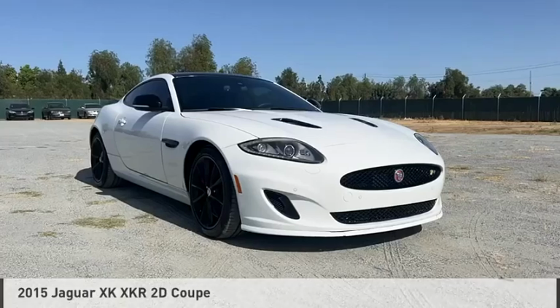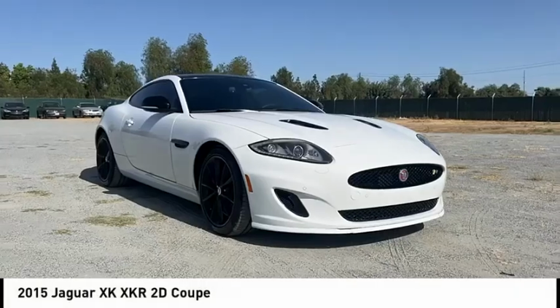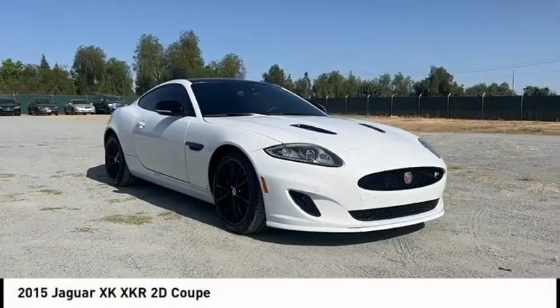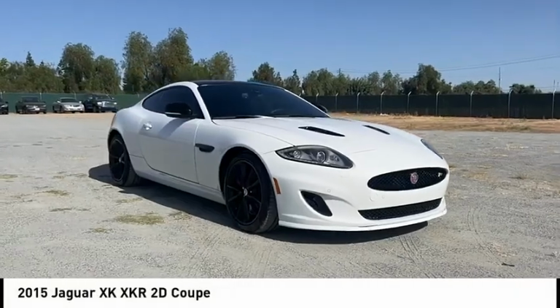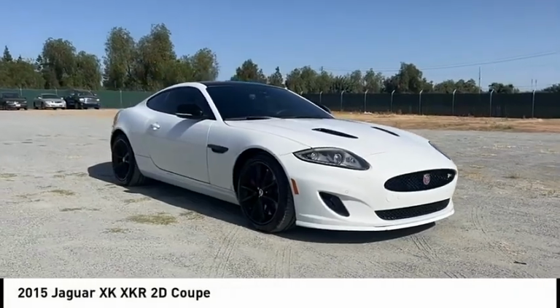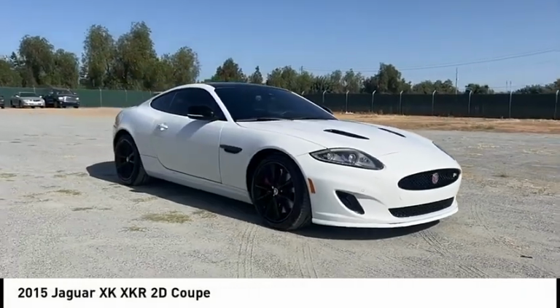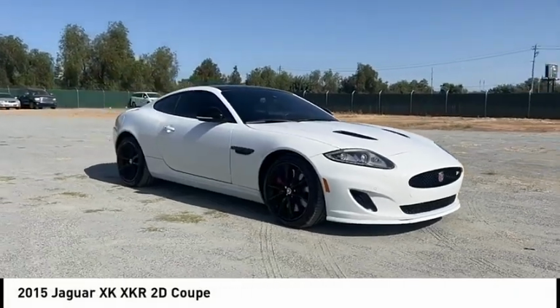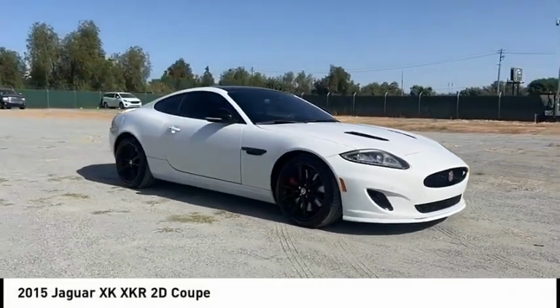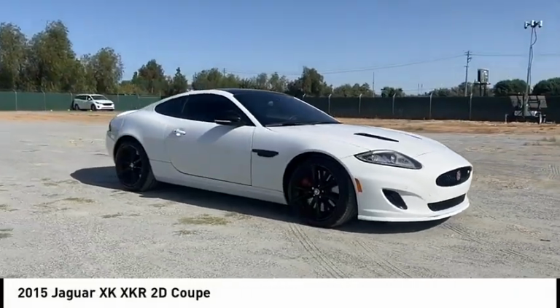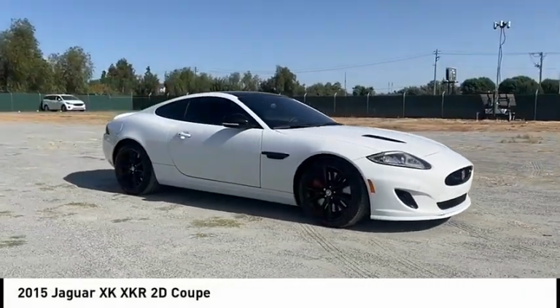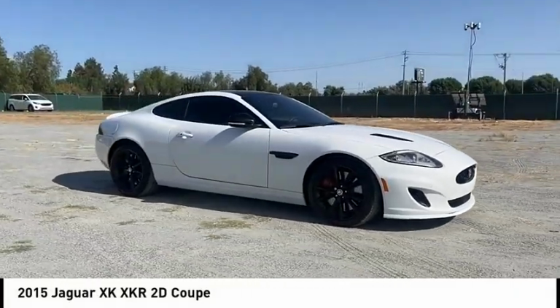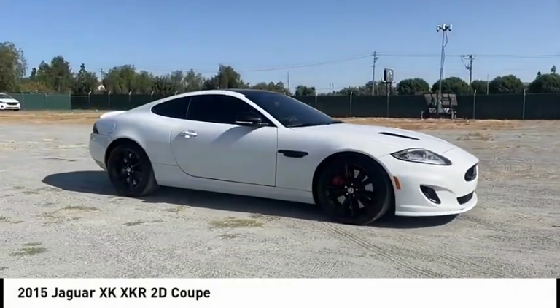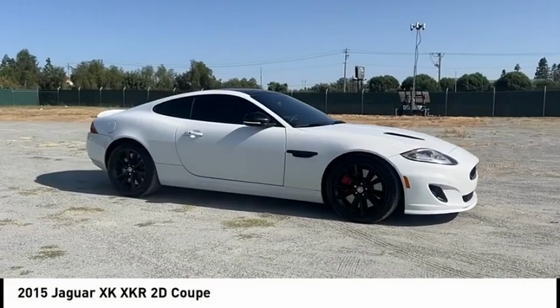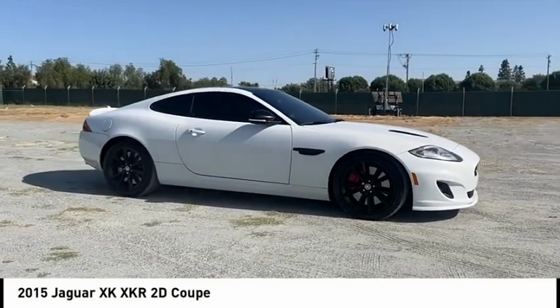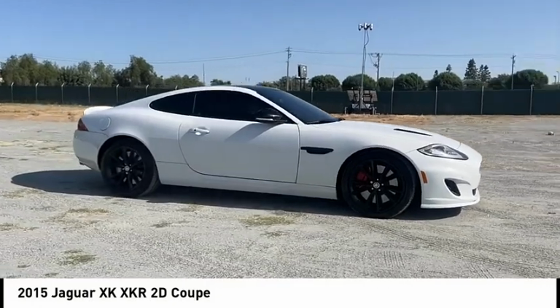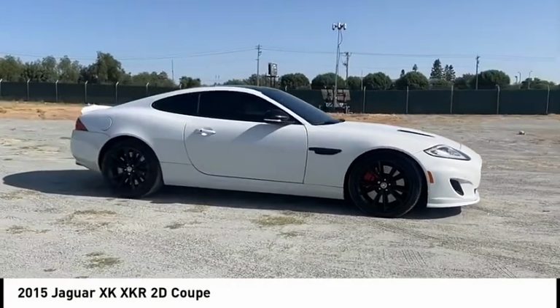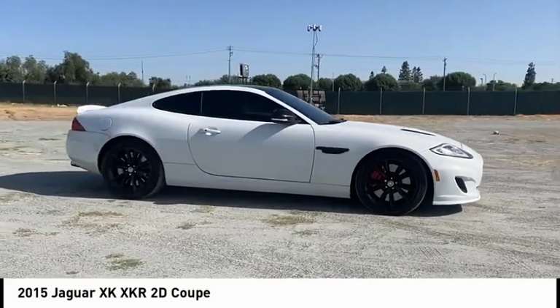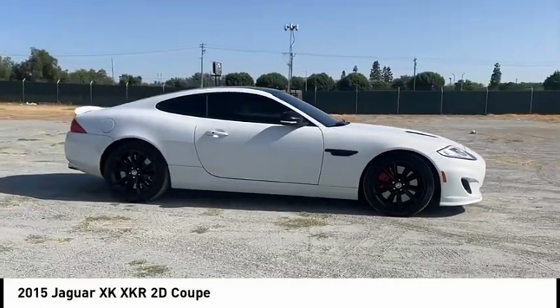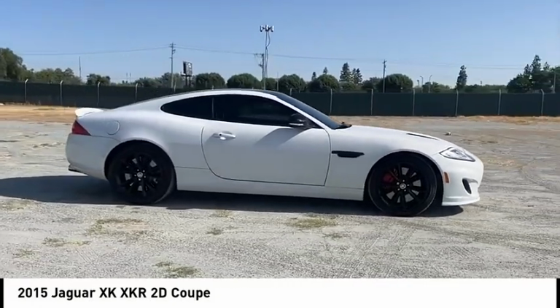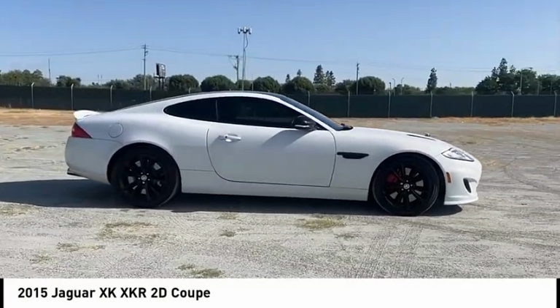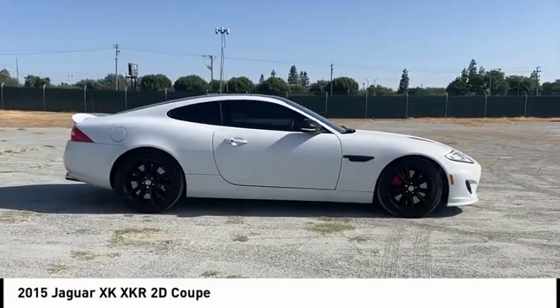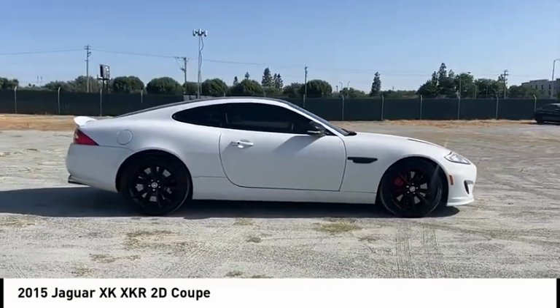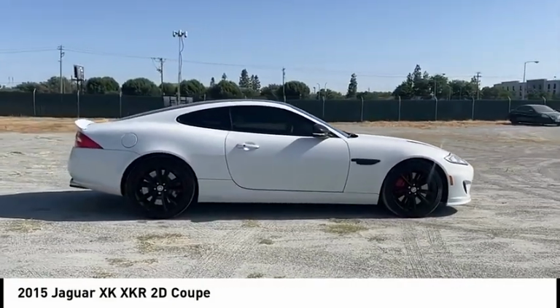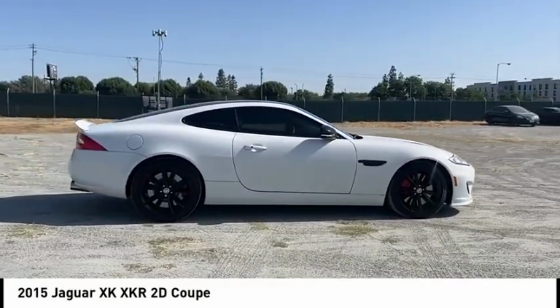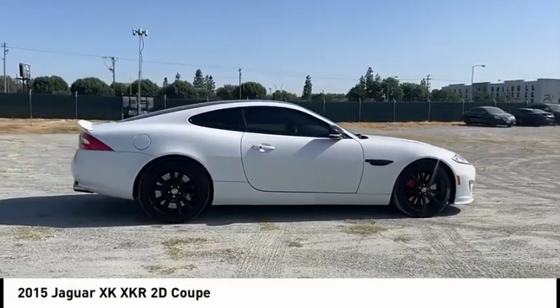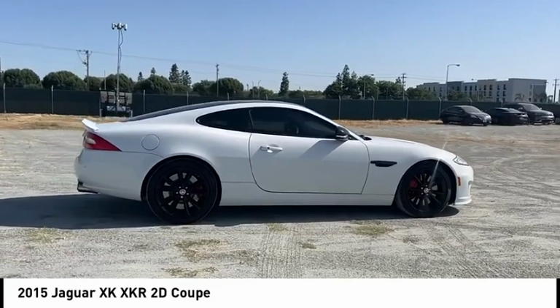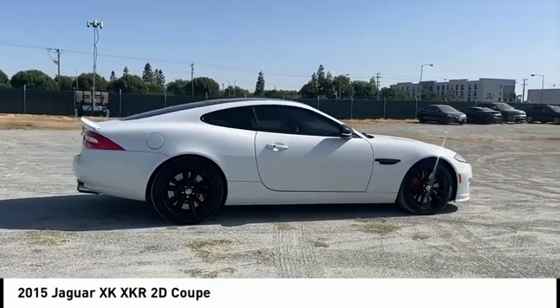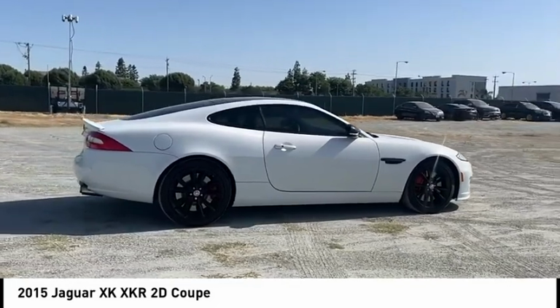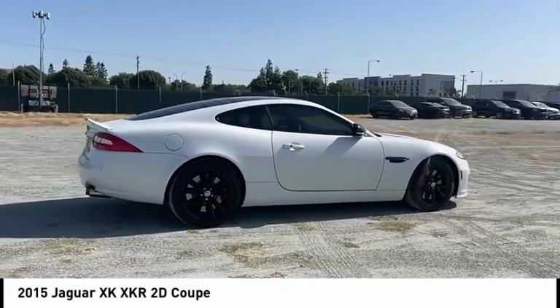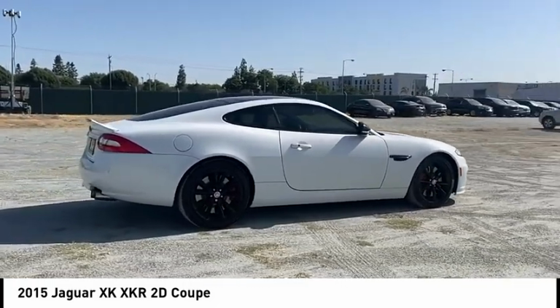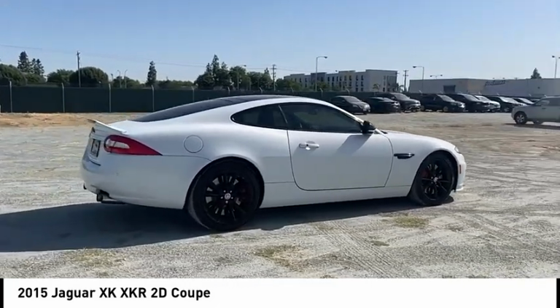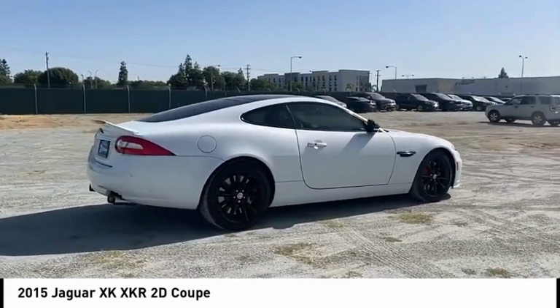Looking for the right vehicle? Check out the 2015 XK. The XK blends traditional luxury with surprising athleticism. The 300 horsepower 4.2 liter V8 is smooth and refined.